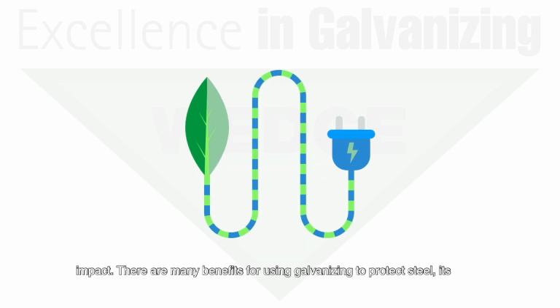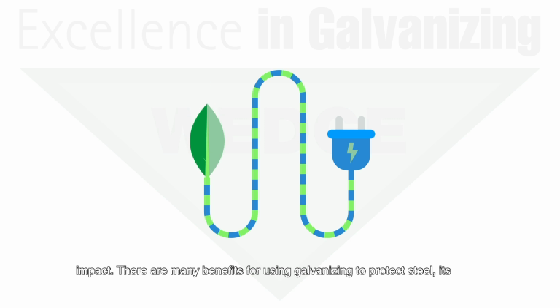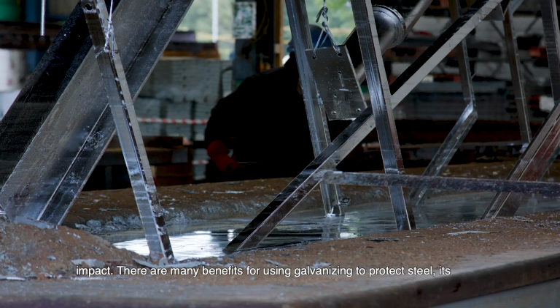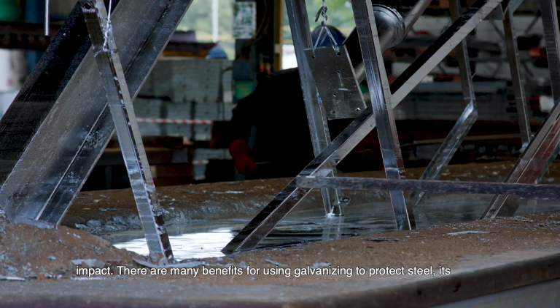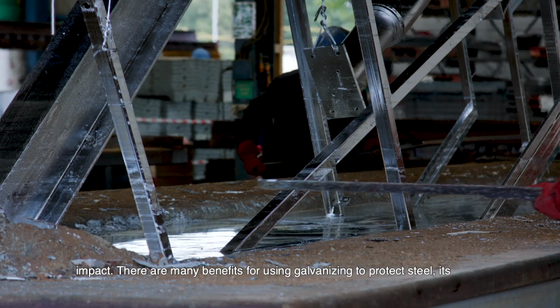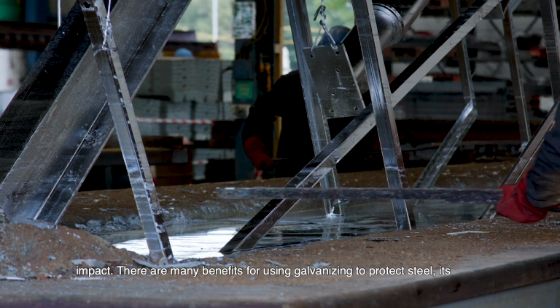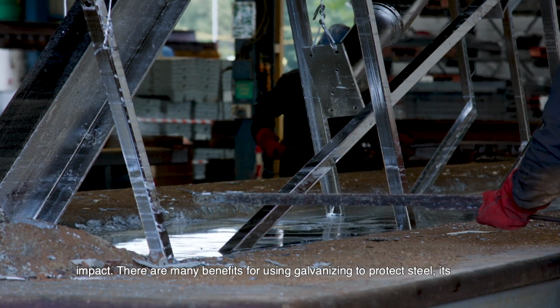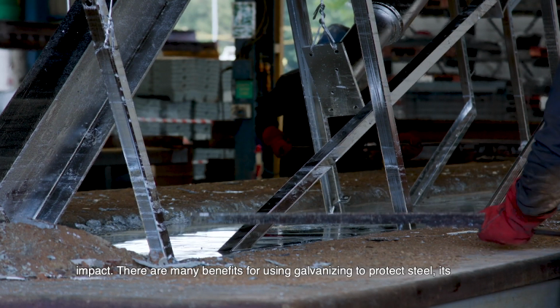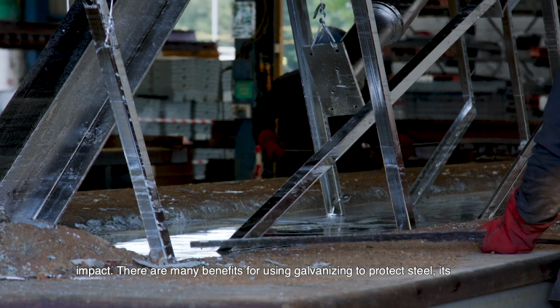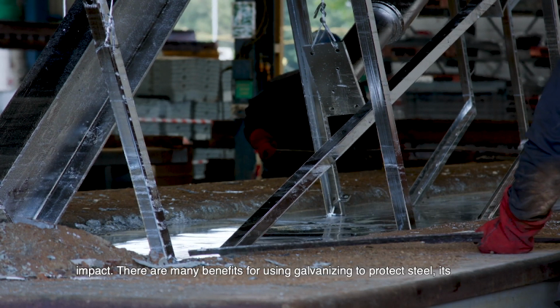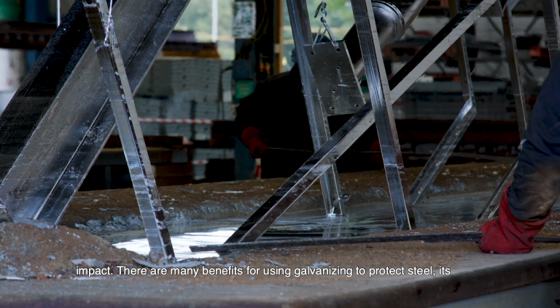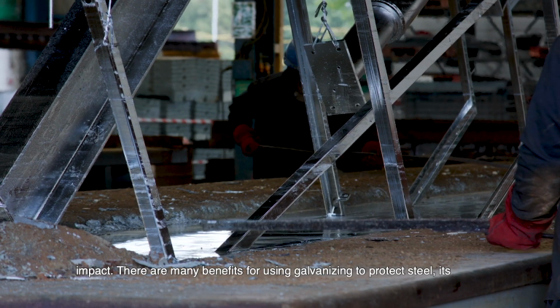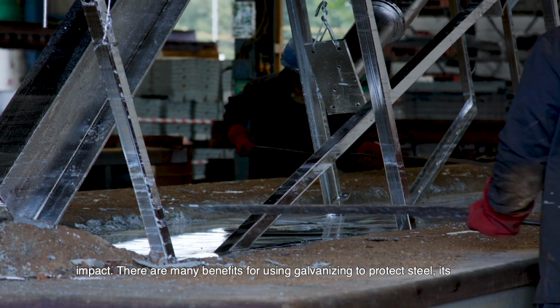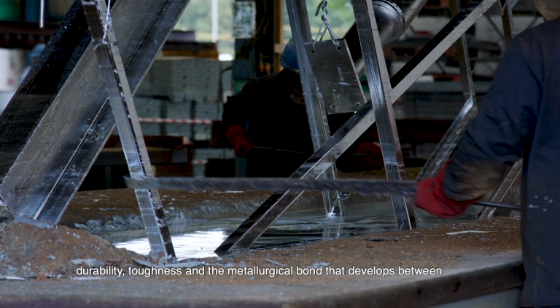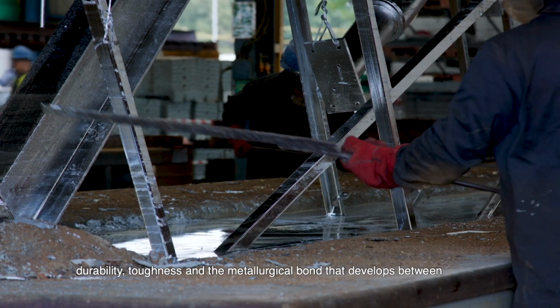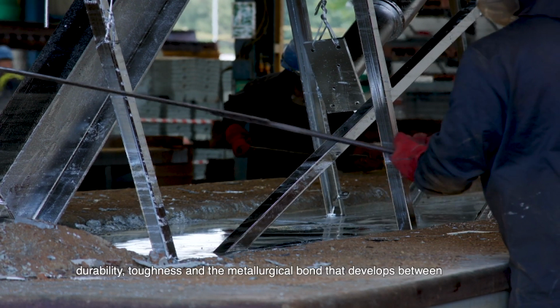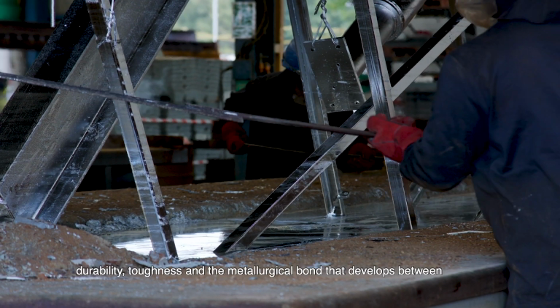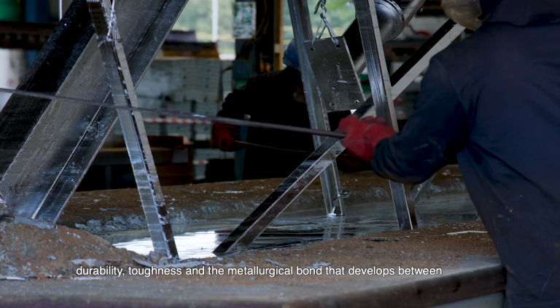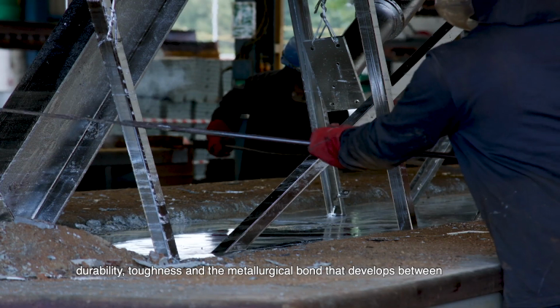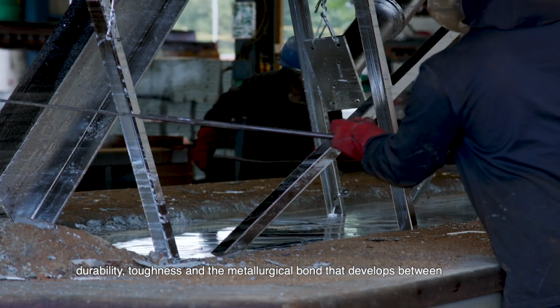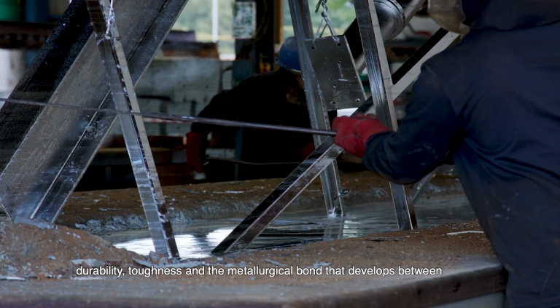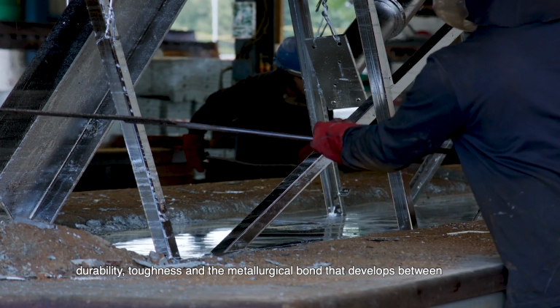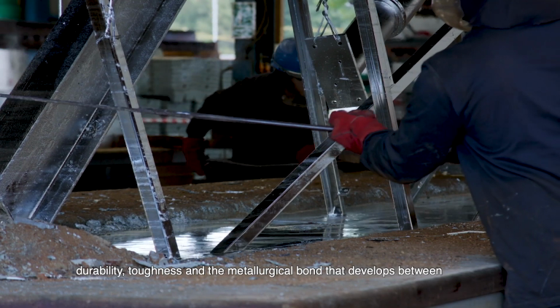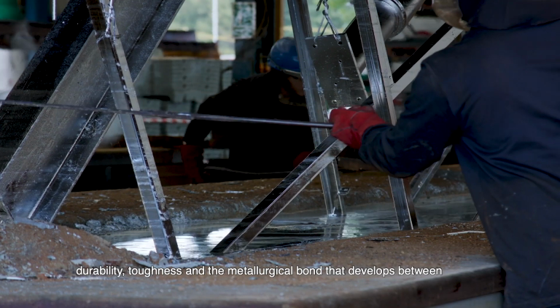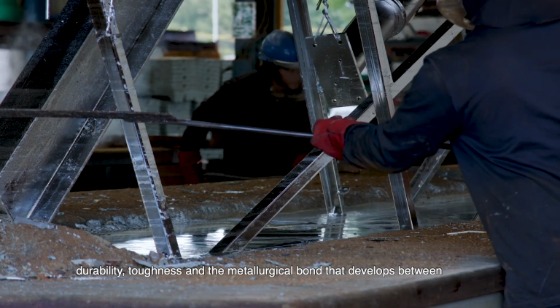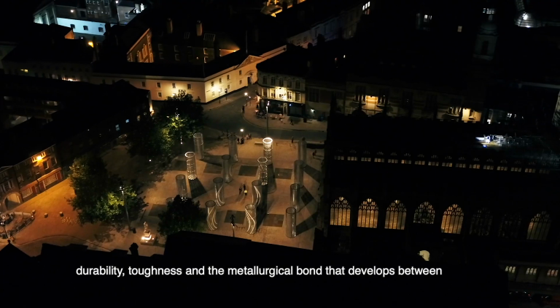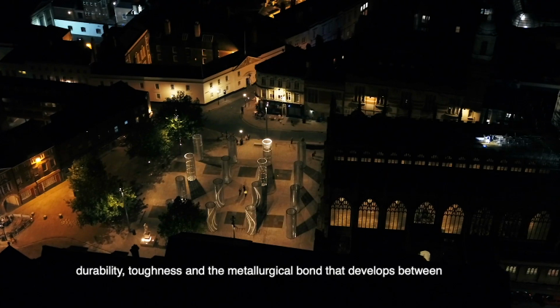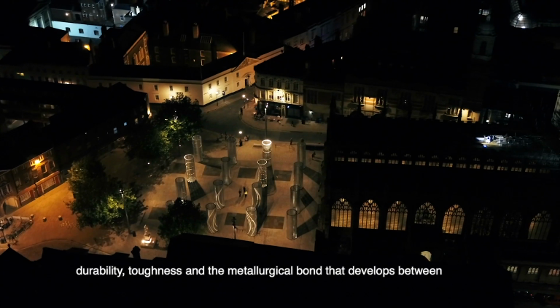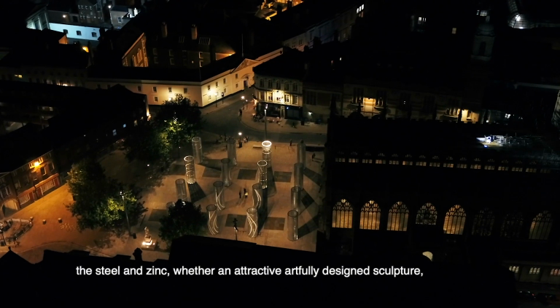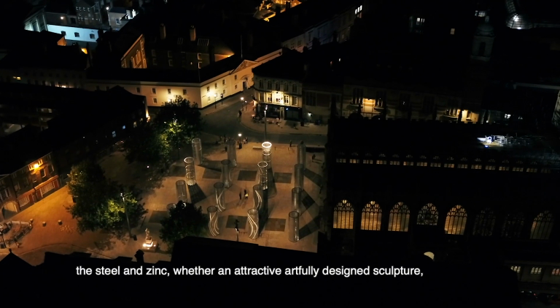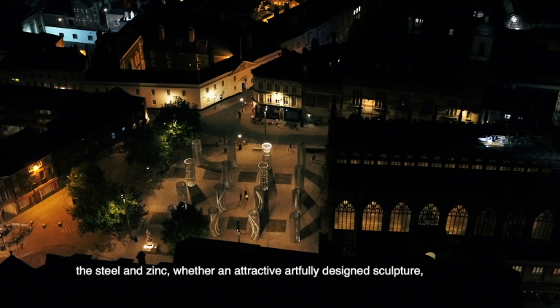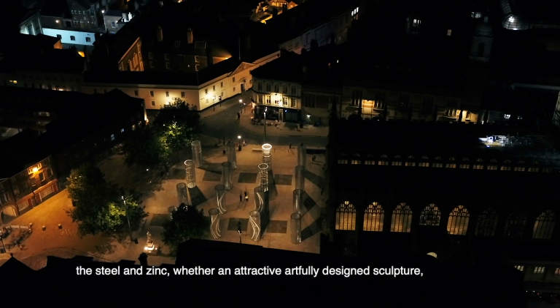There are many benefits for using galvanising to protect steel: its durability, toughness, and the metallurgical bond that develops between the steel and zinc.